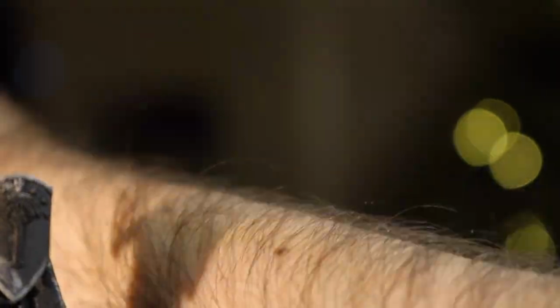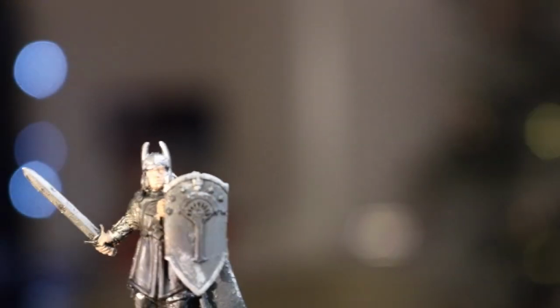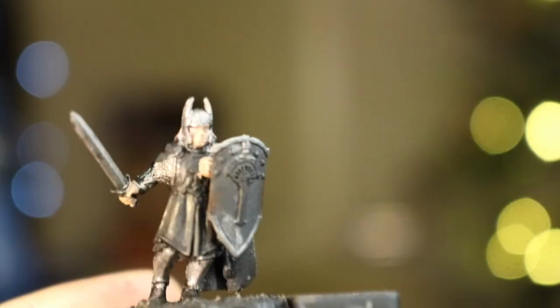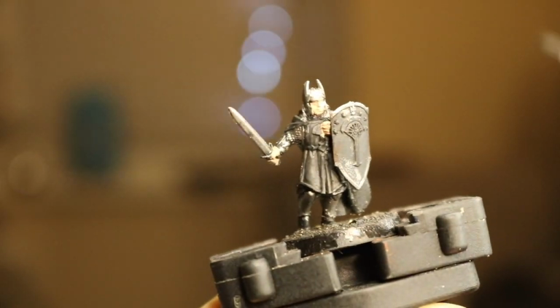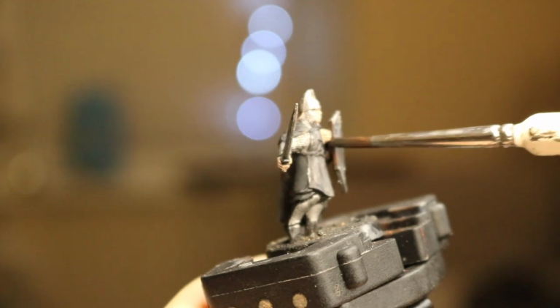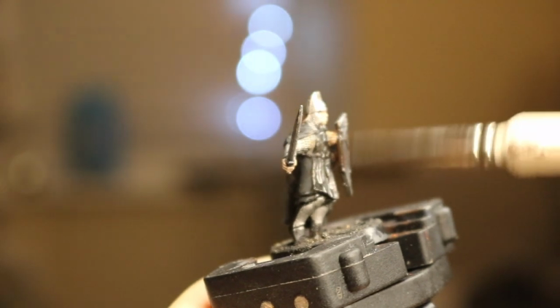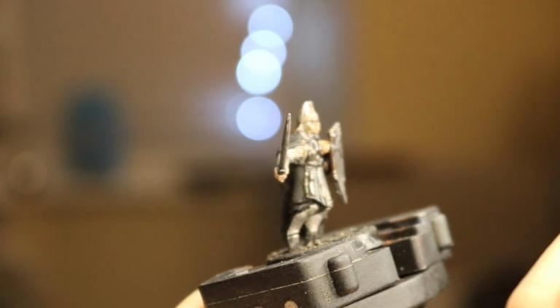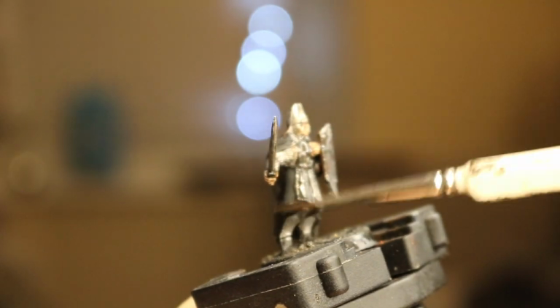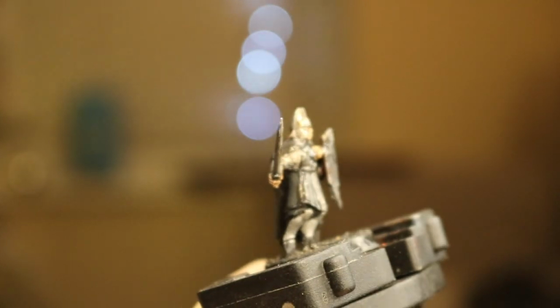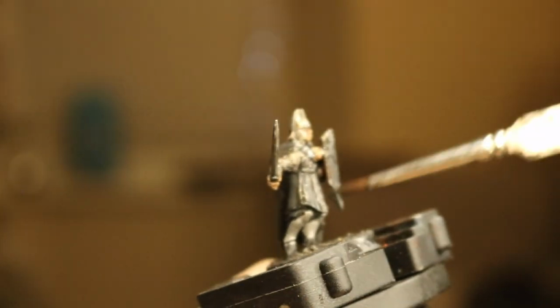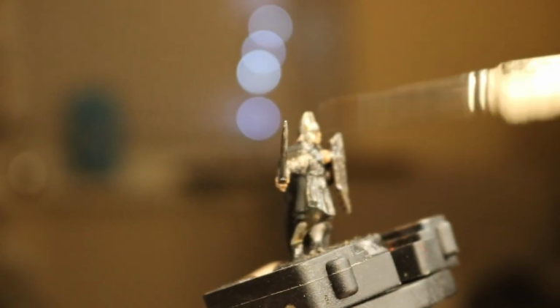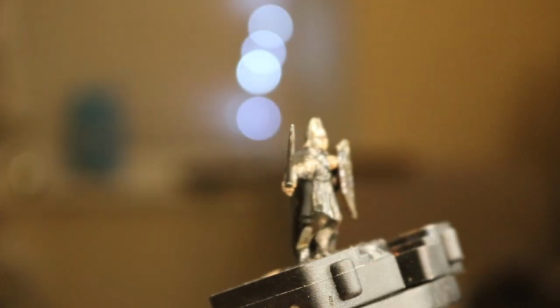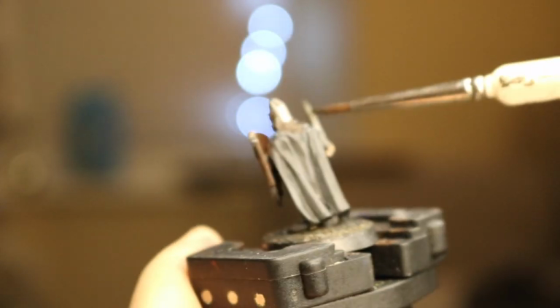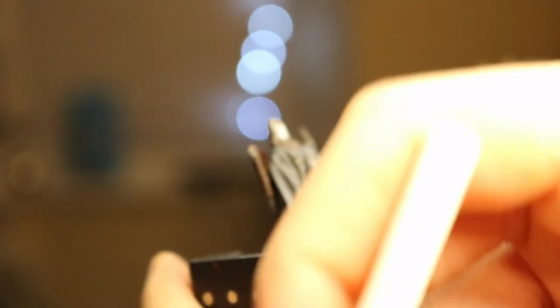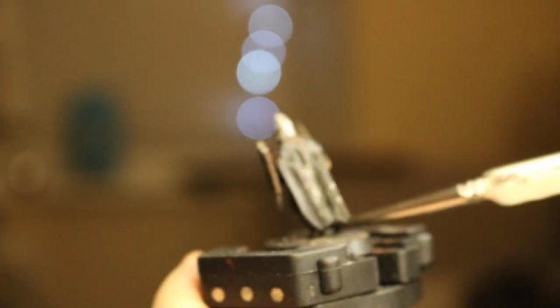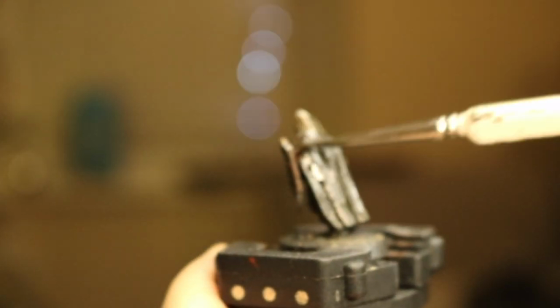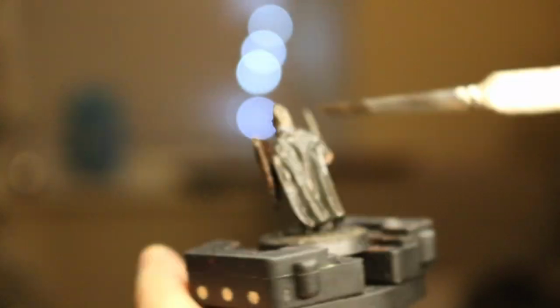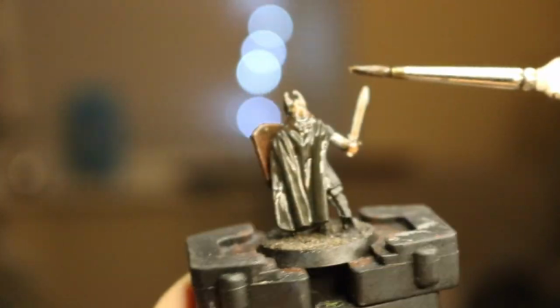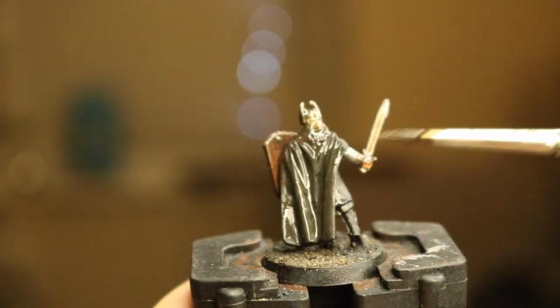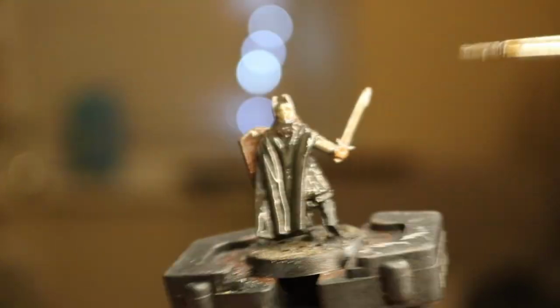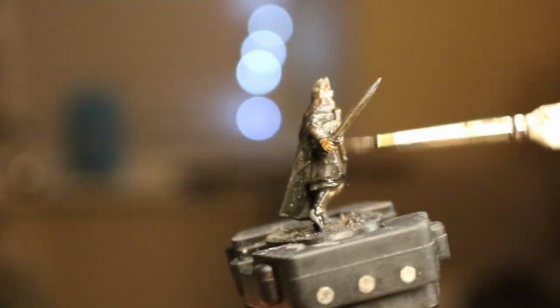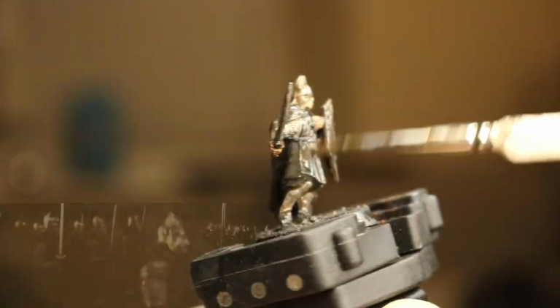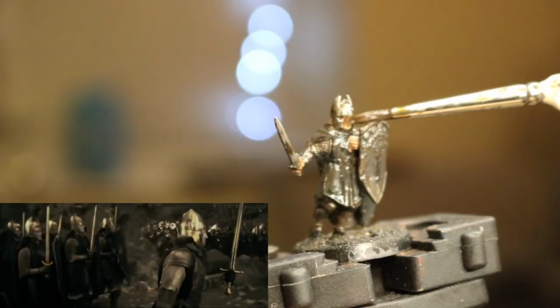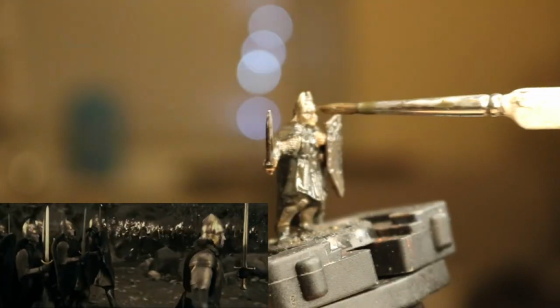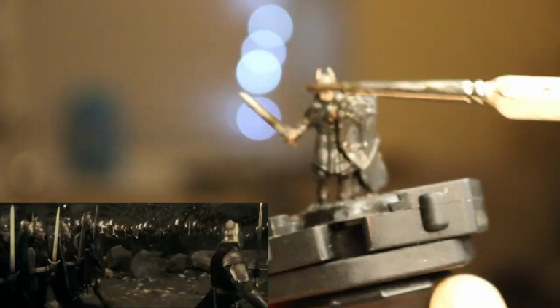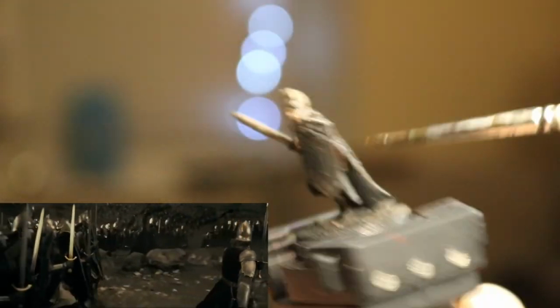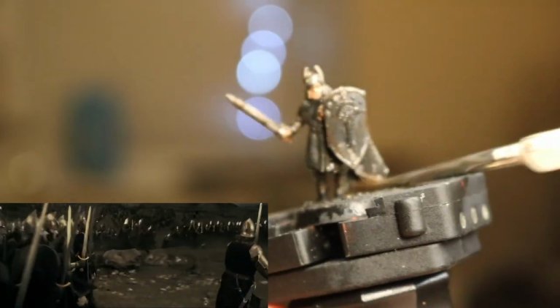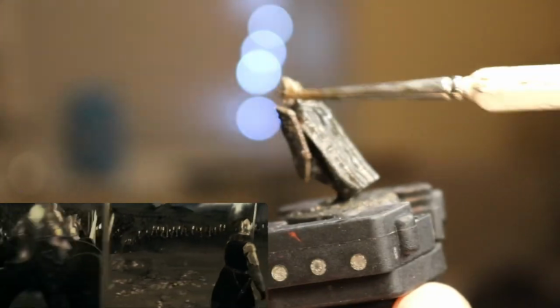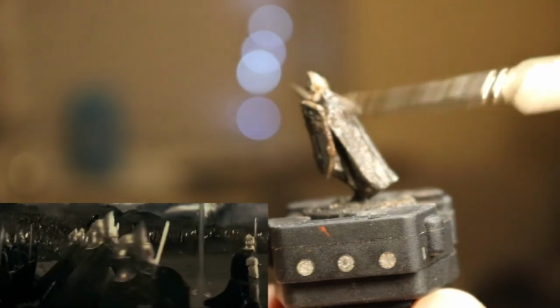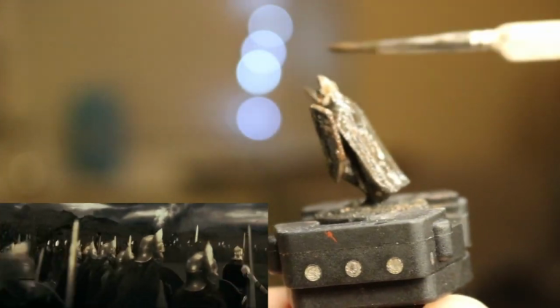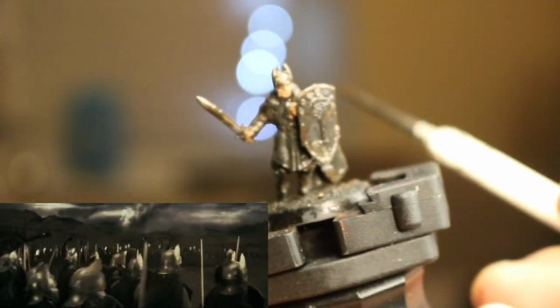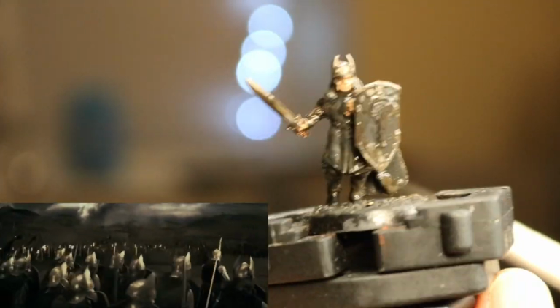Once that's dry, crack on with a wash of Devlan Mud or Agrax Earthshade. Nuln Oil will do the job, but the brown works better to shade the skin and give the metal a grubby look, which Numenoreans definitely have in the Last Alliance bits of the films.